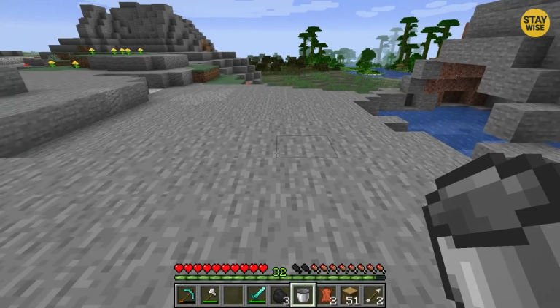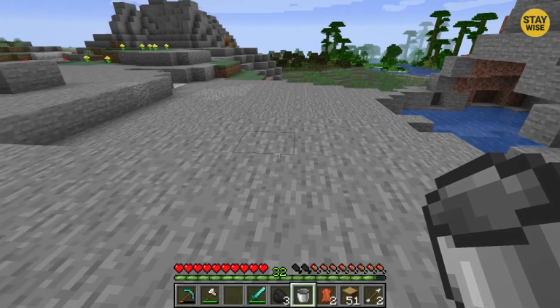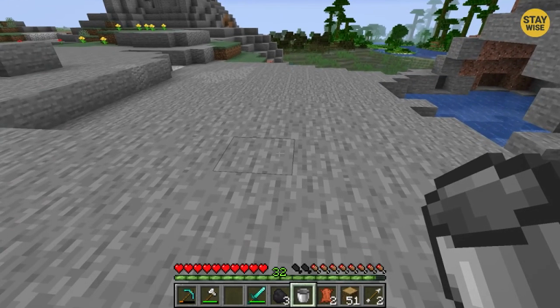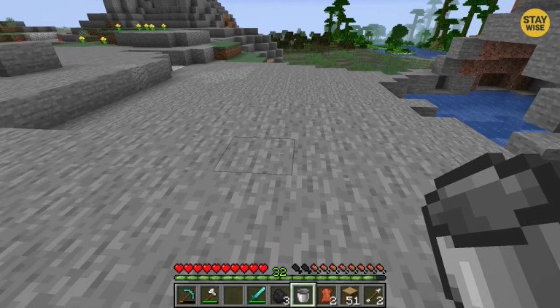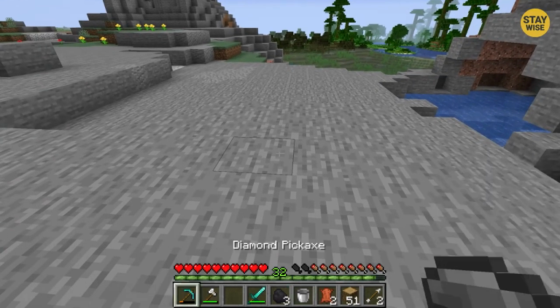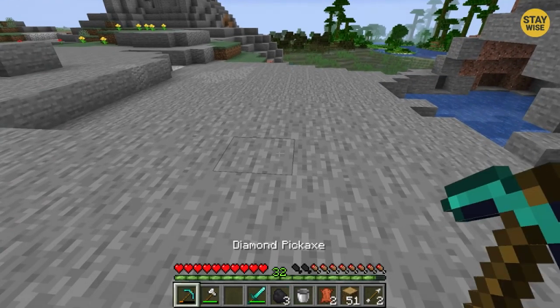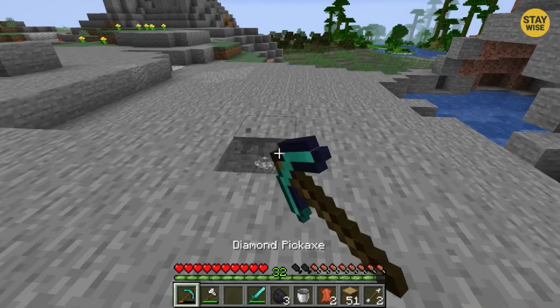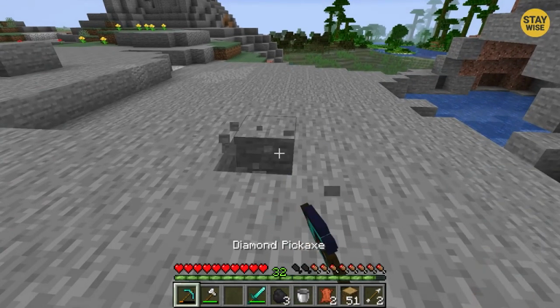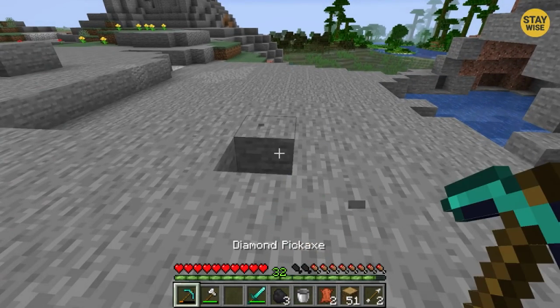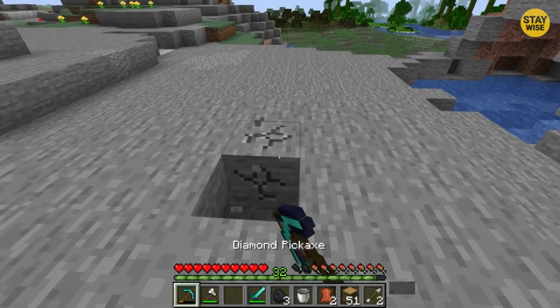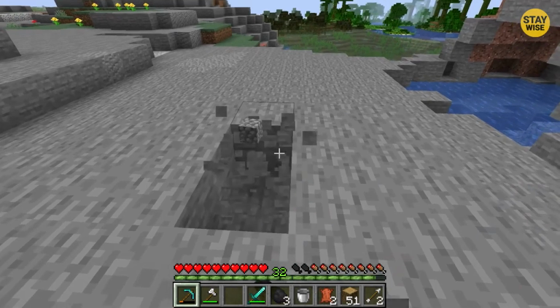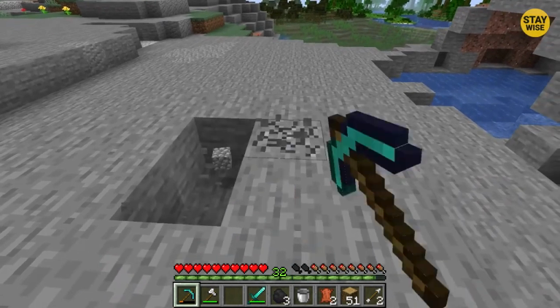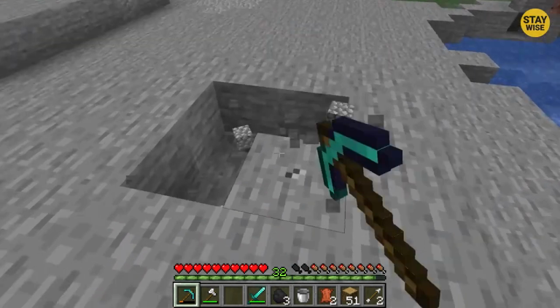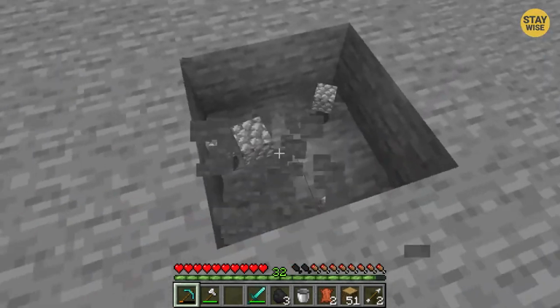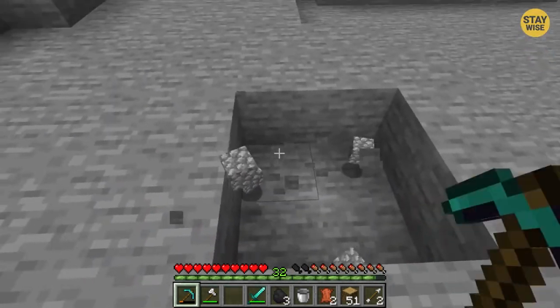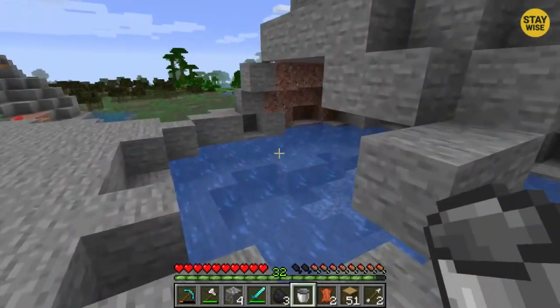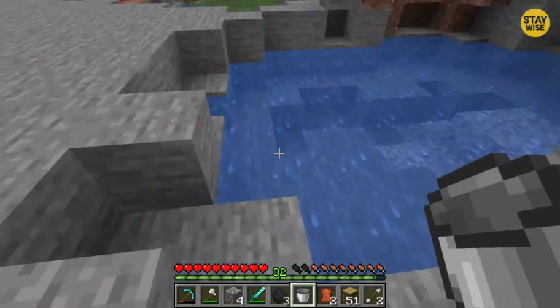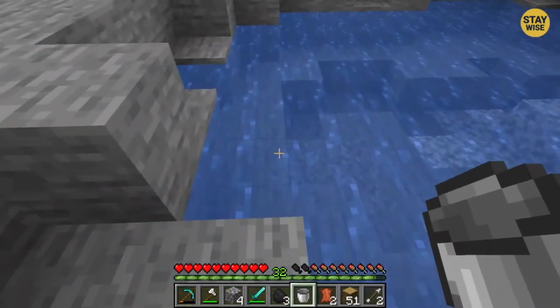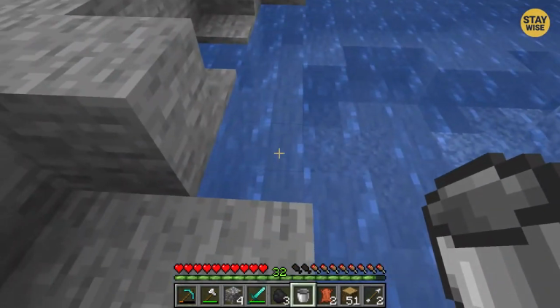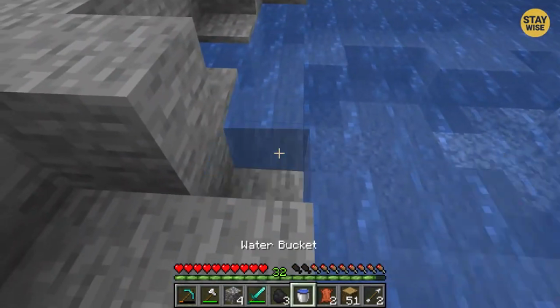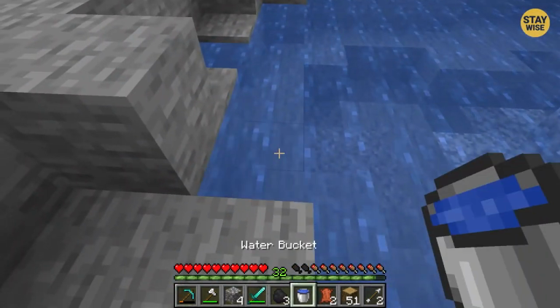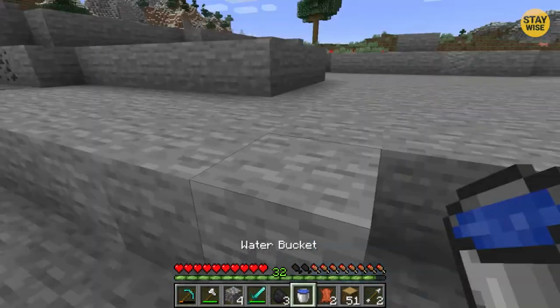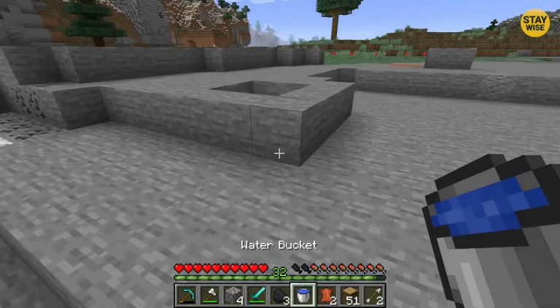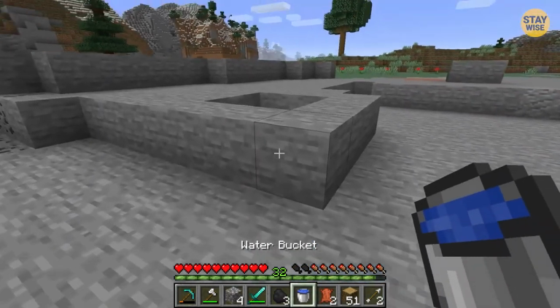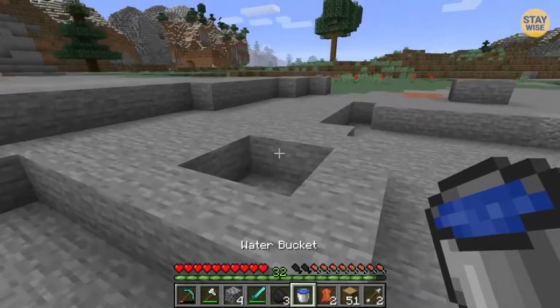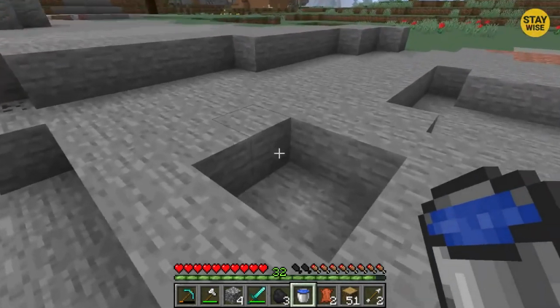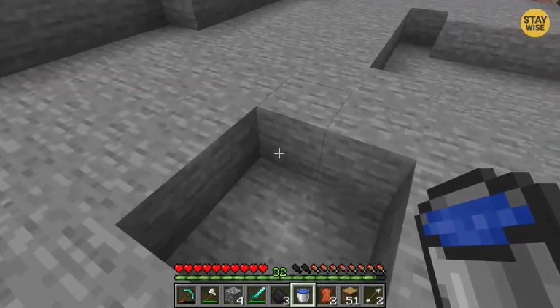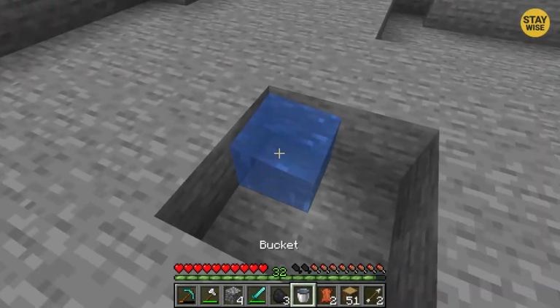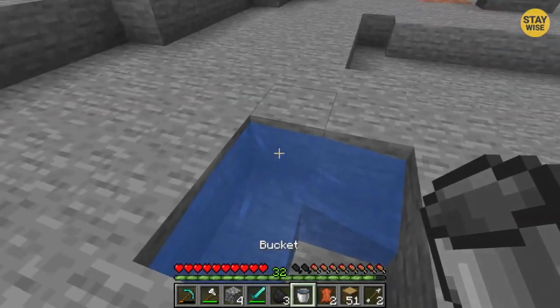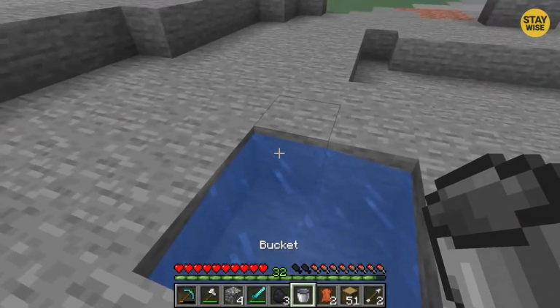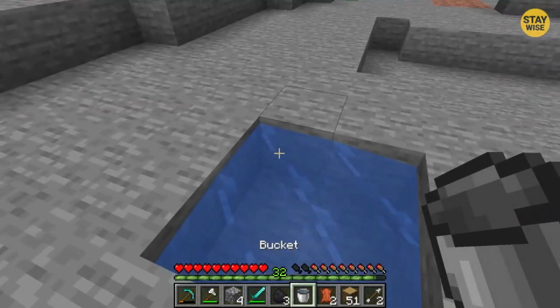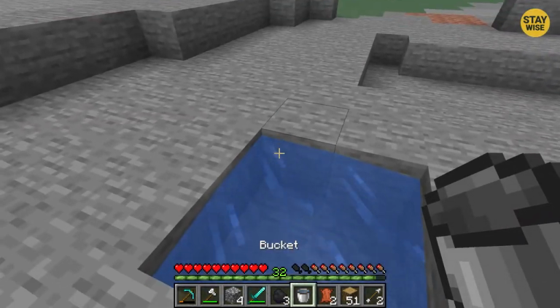To create a source, dig a hole in the ground. When you're done, fill the hole with a bucket. Get some water and pour it into each block in the ground. Now you have your own water source that won't run out.